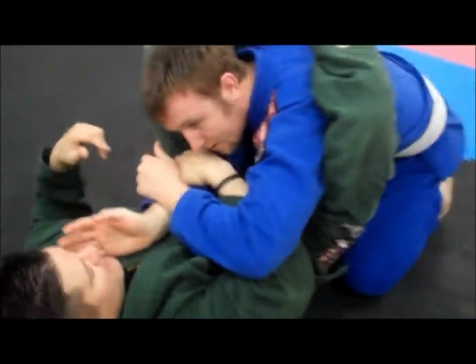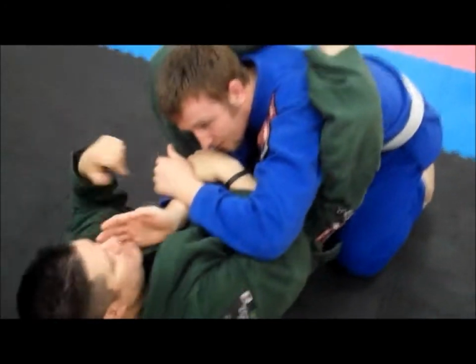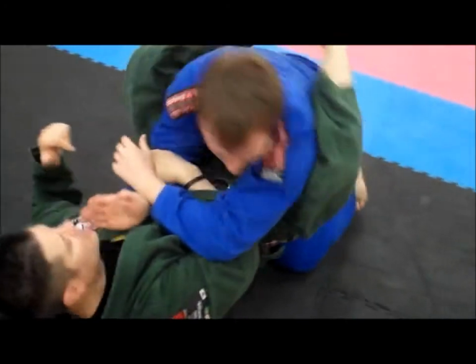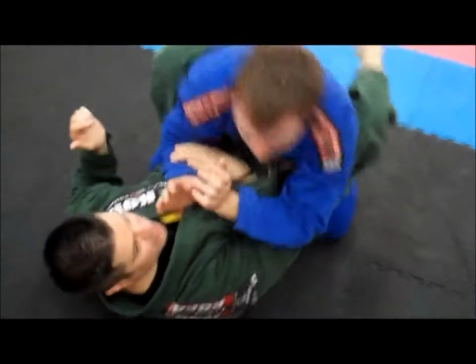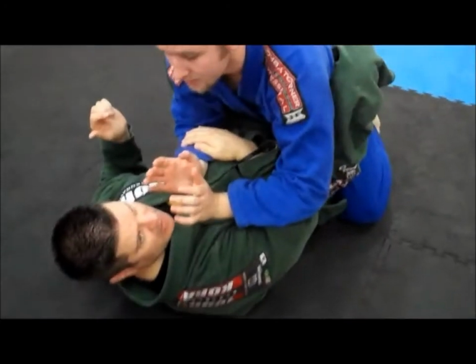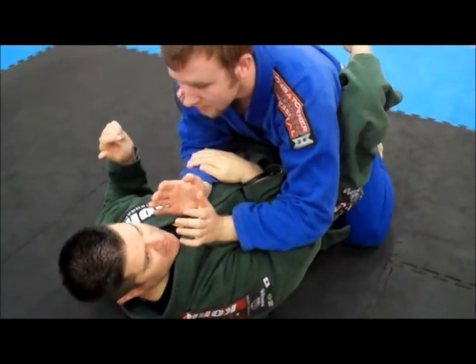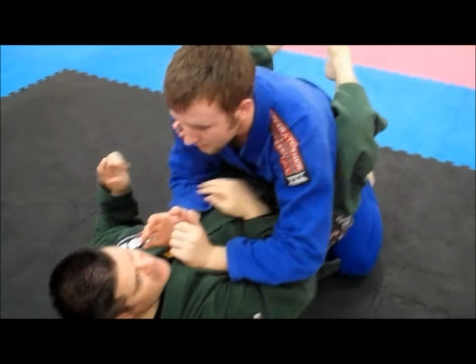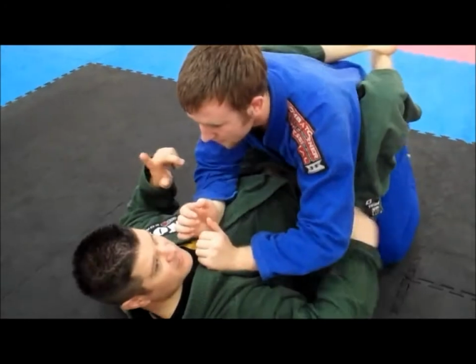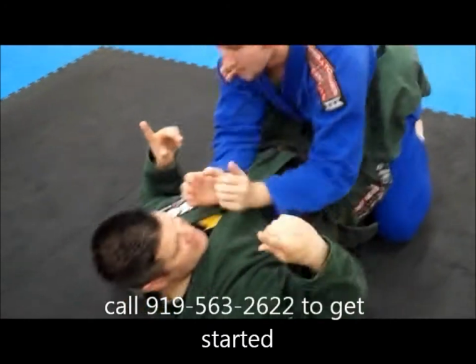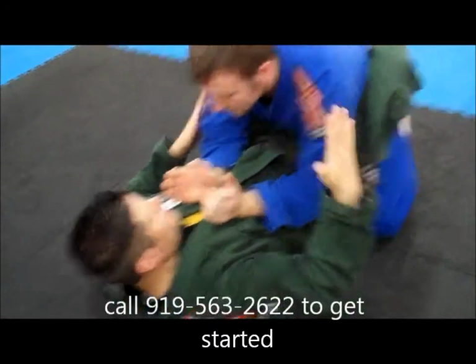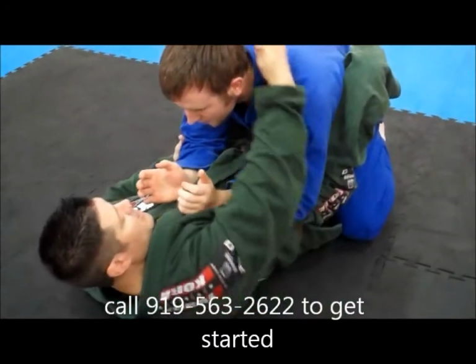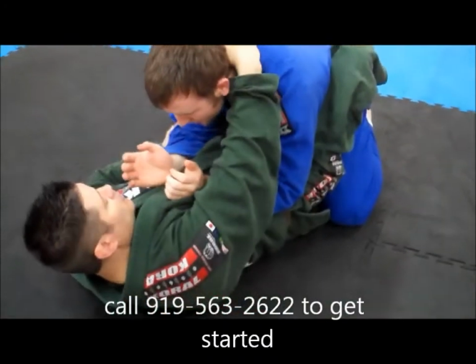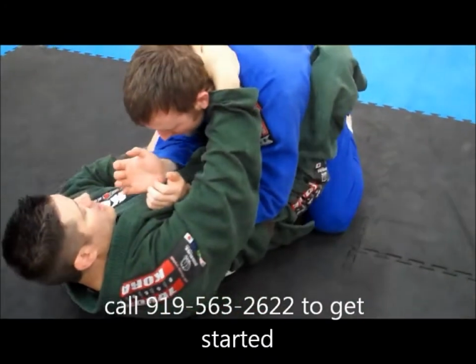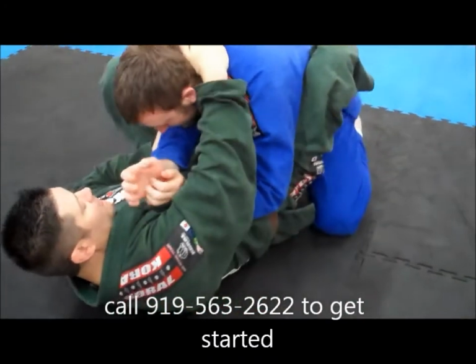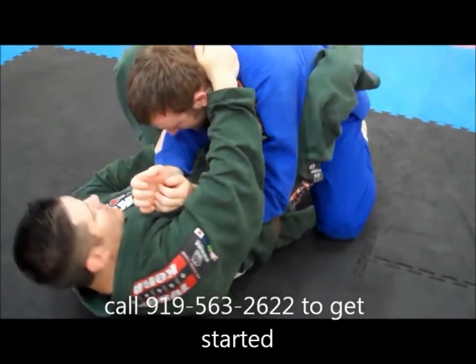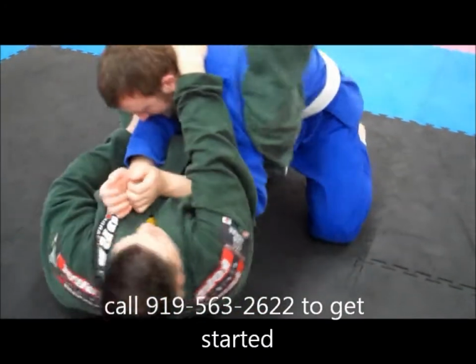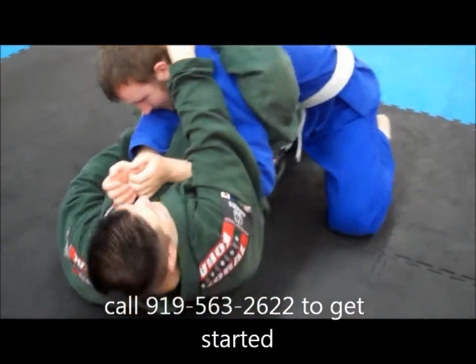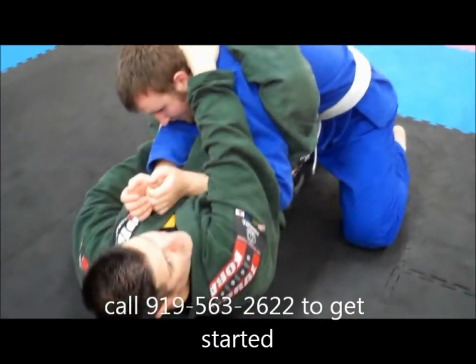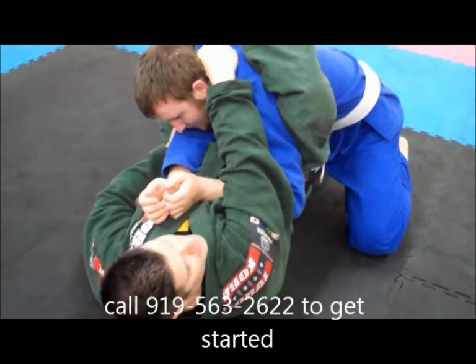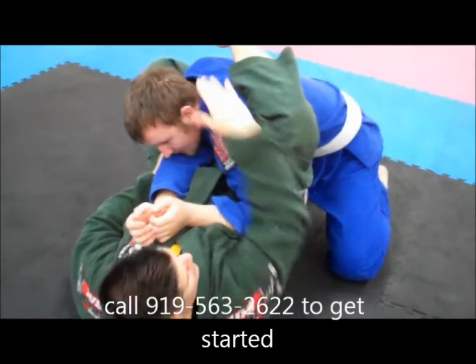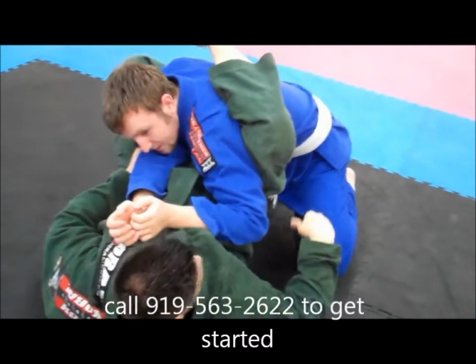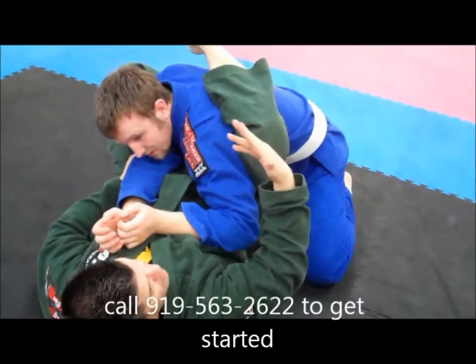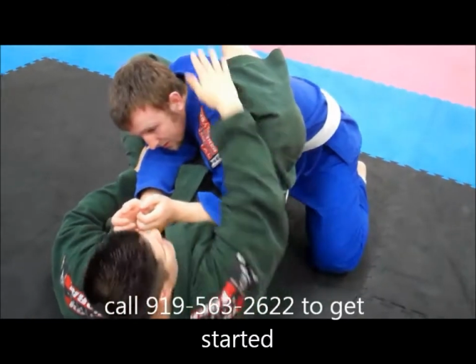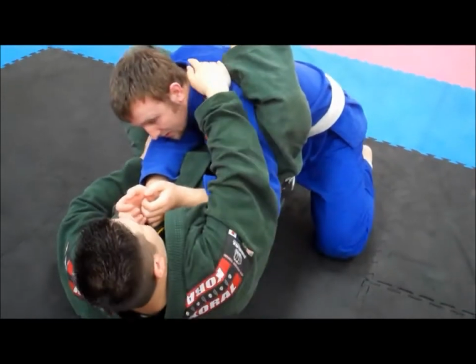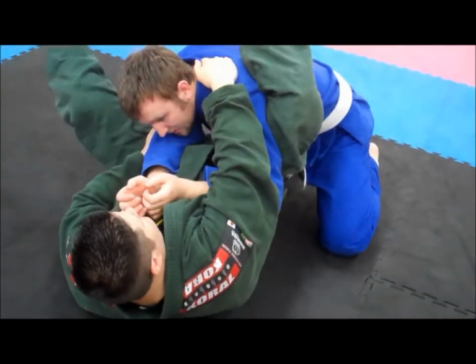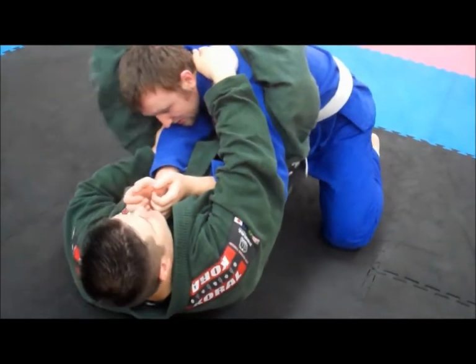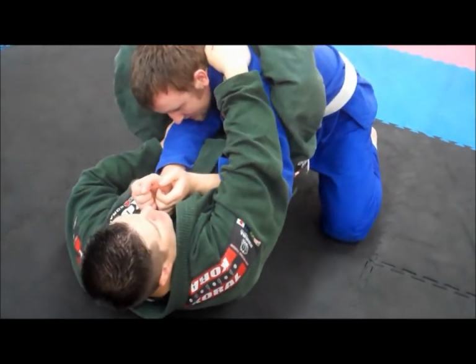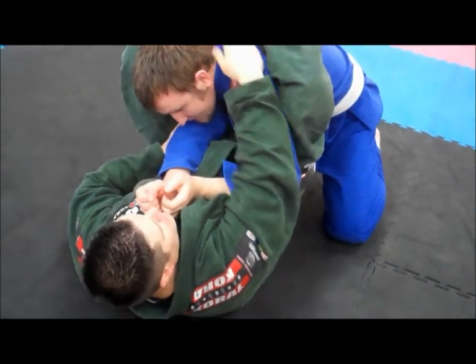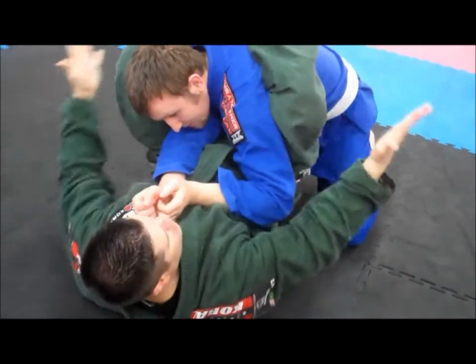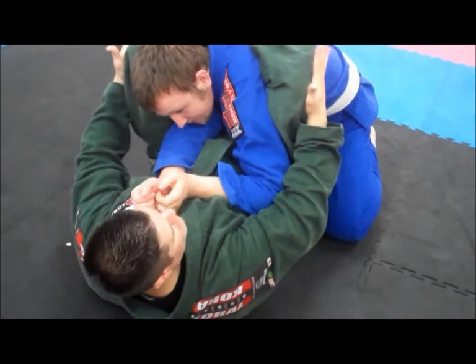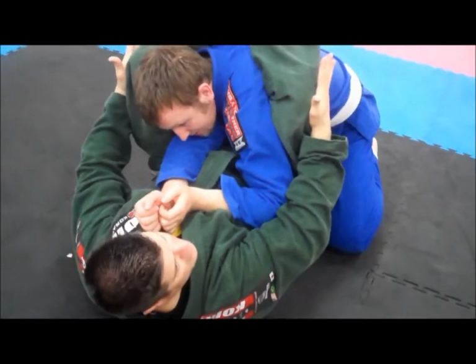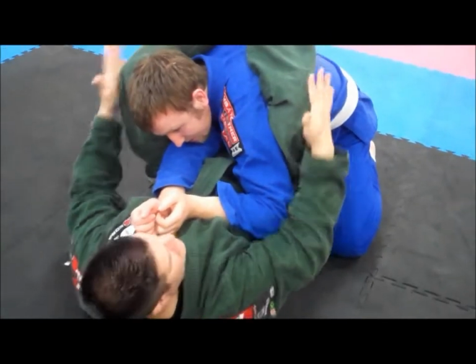If it's loose, he's just going to shimmy through and come out. So this is step one: I'm controlling here, foot on the hip. He thinks I'm going for arm bar or calf roll, which we just did. This leg comes over the shoulder — I want to pinch my knees tight.